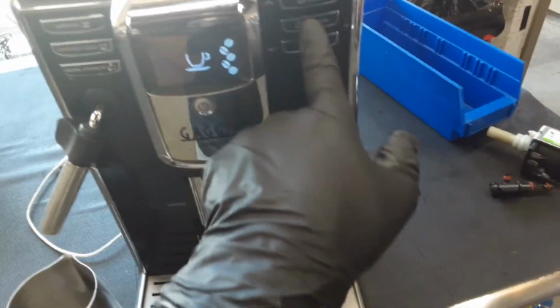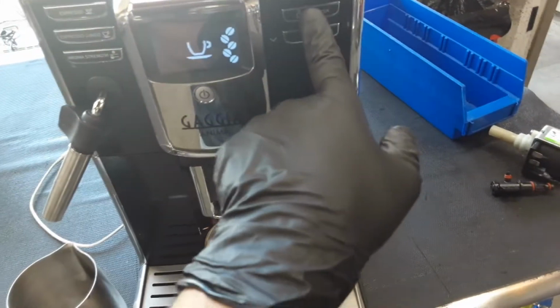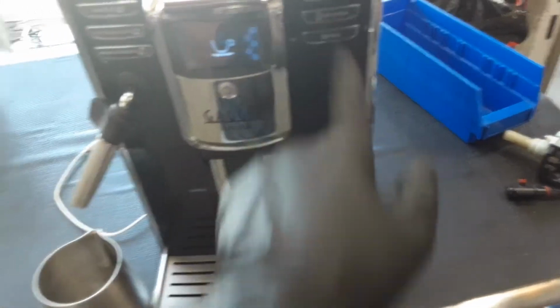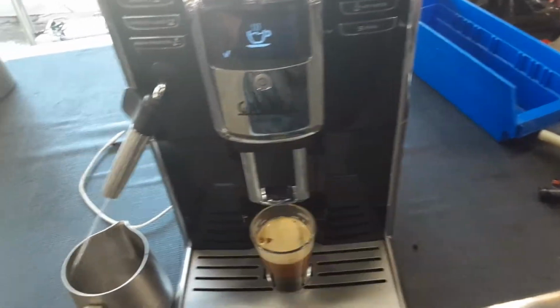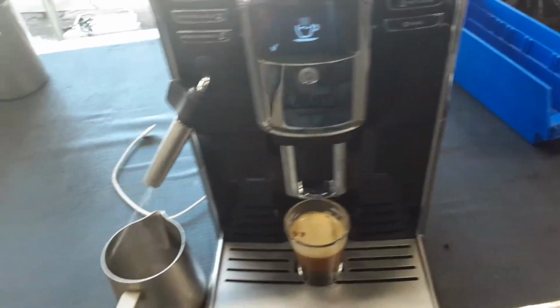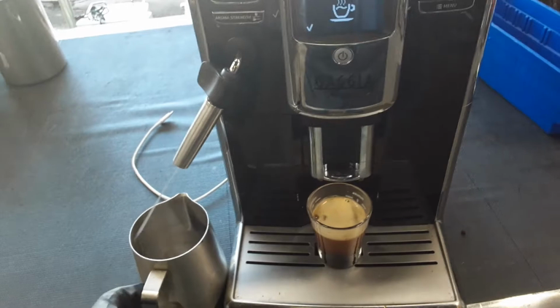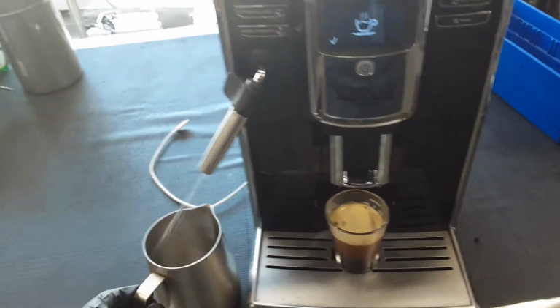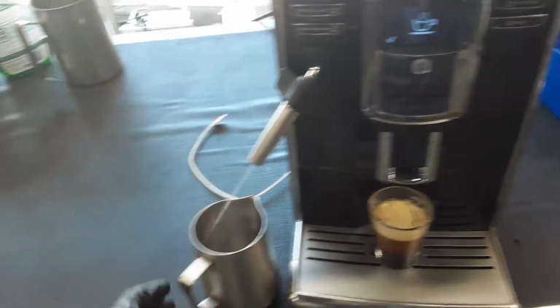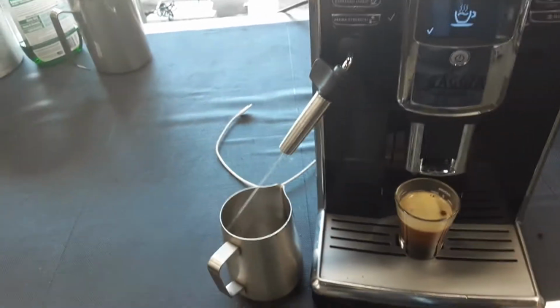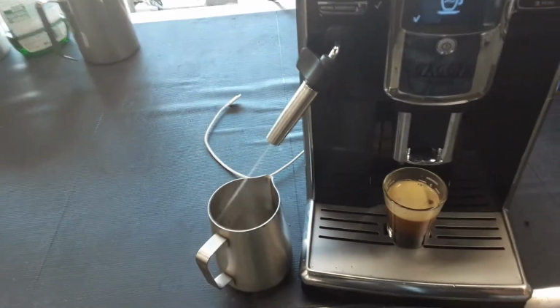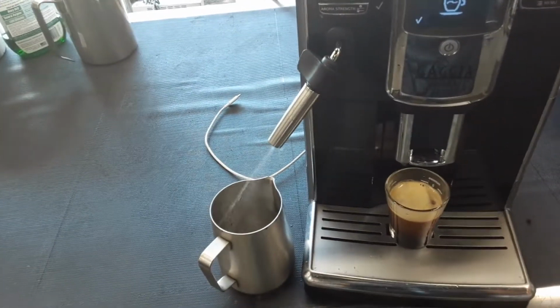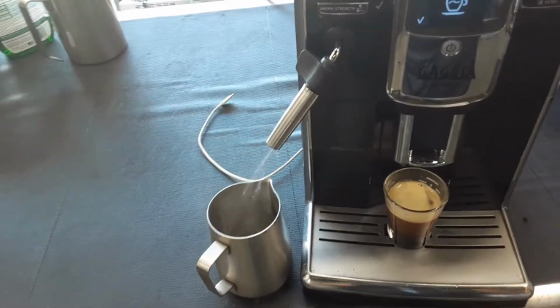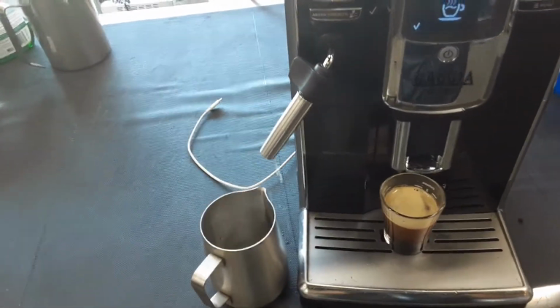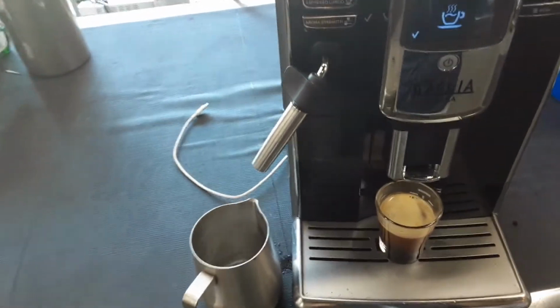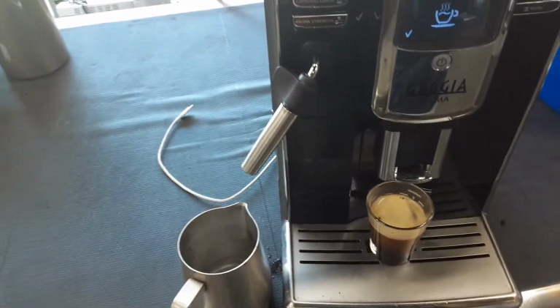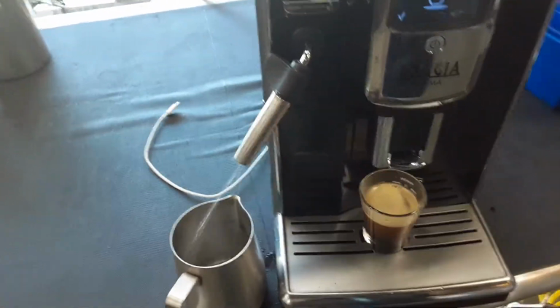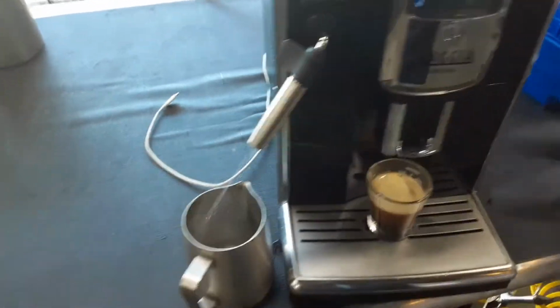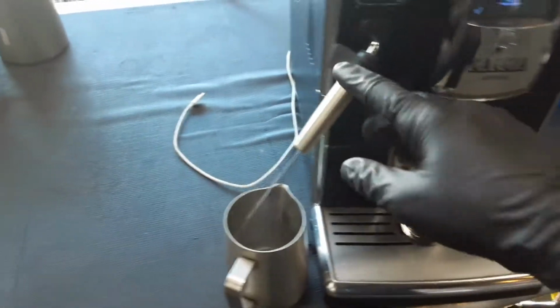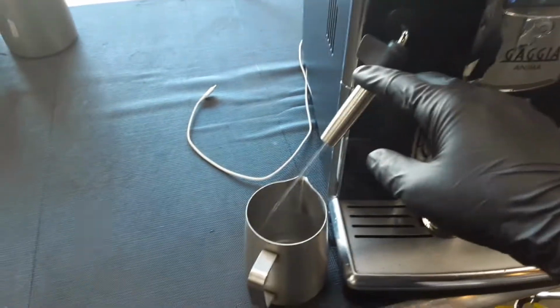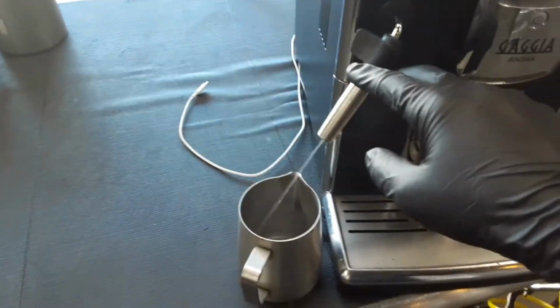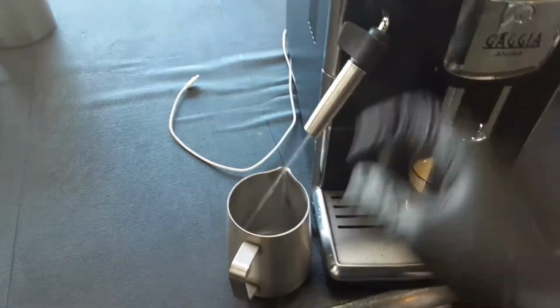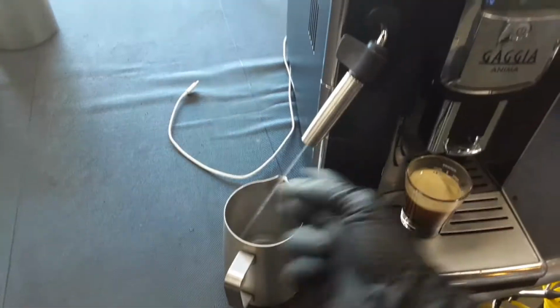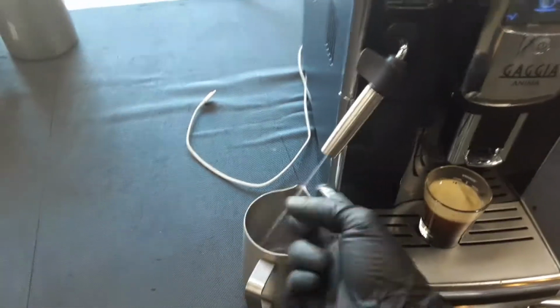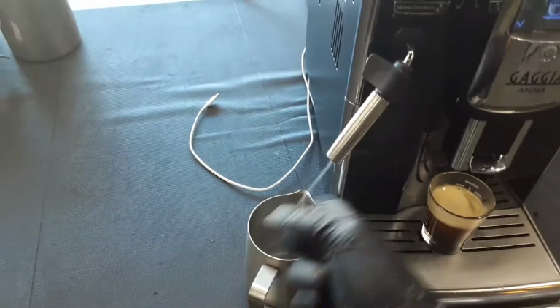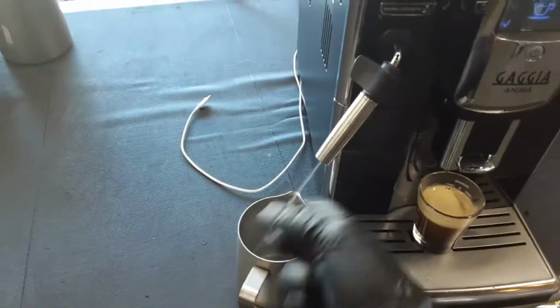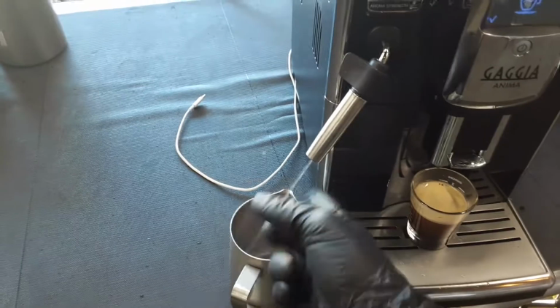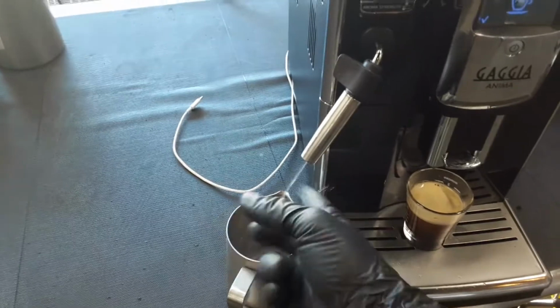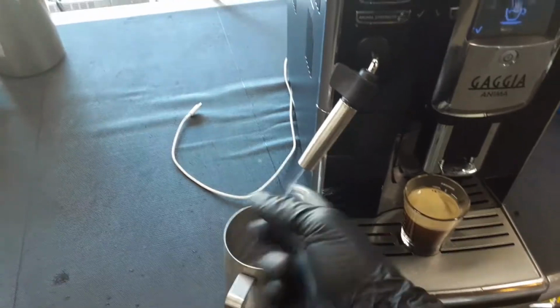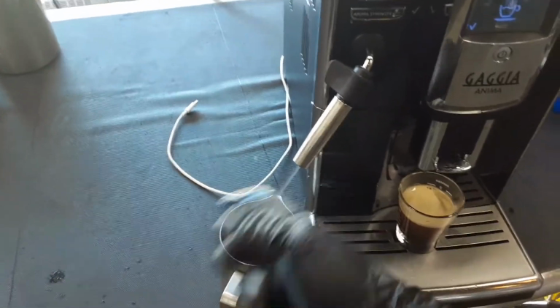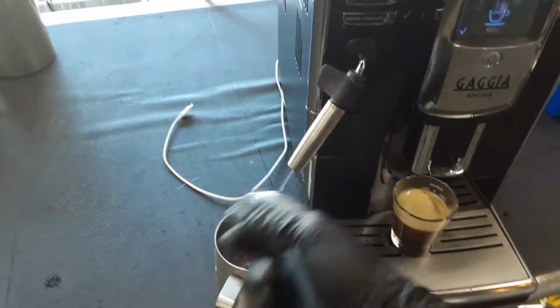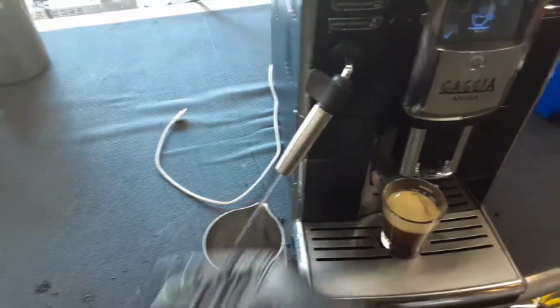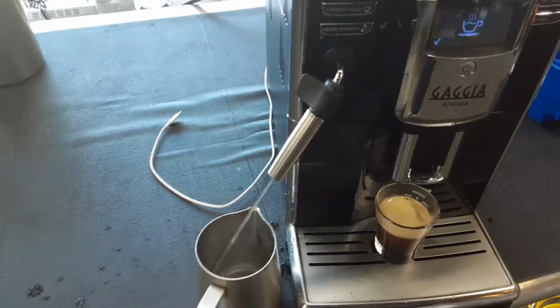Half-bar of the machine as you can see, working perfectly fine, nice steady stream coming out of the machine, really good temperature, working excellent.